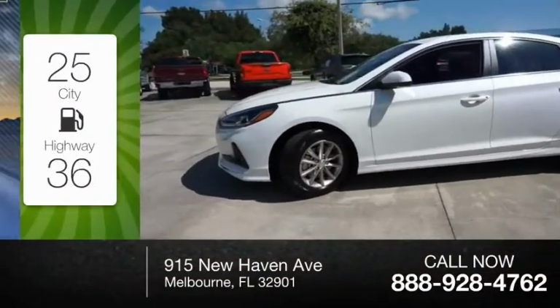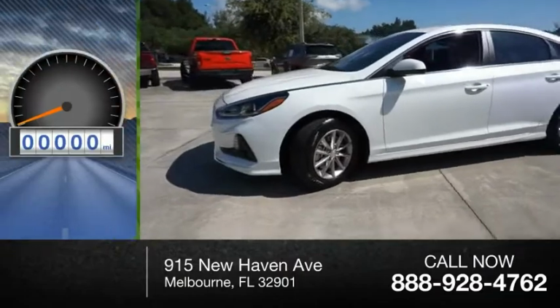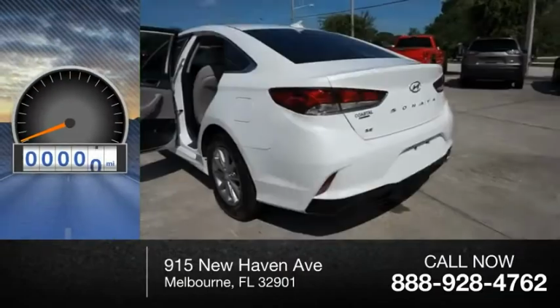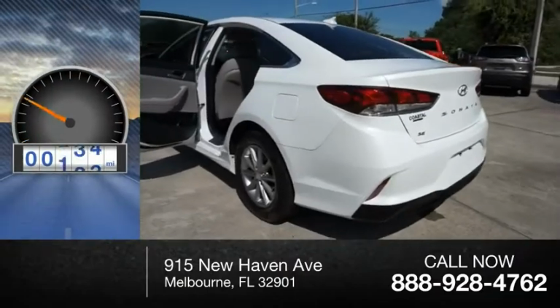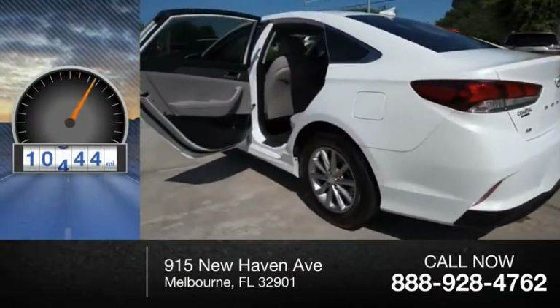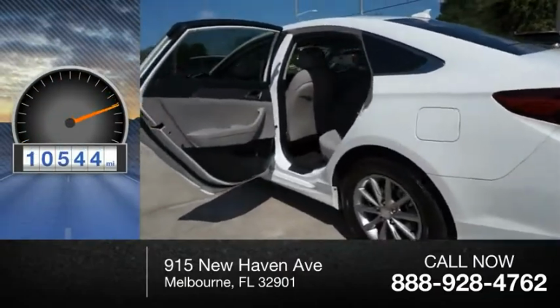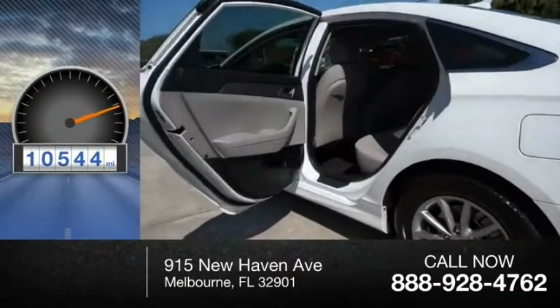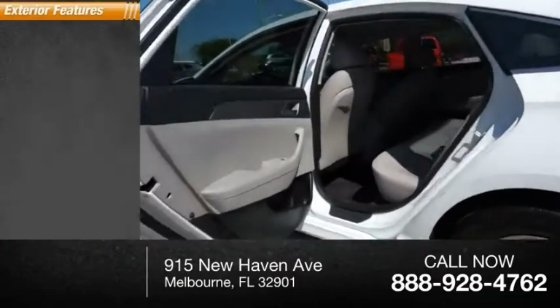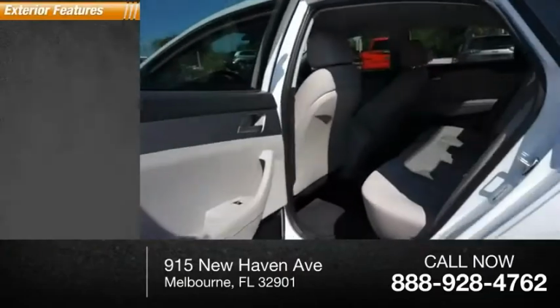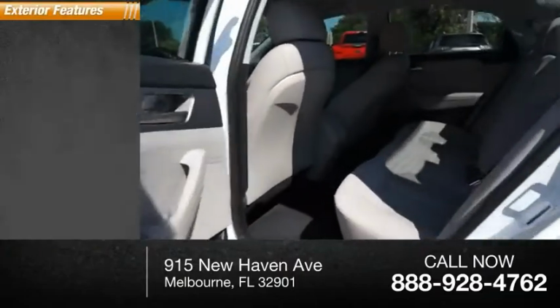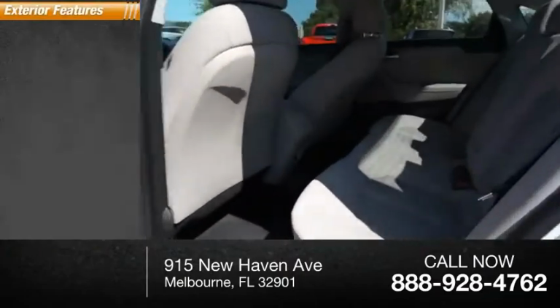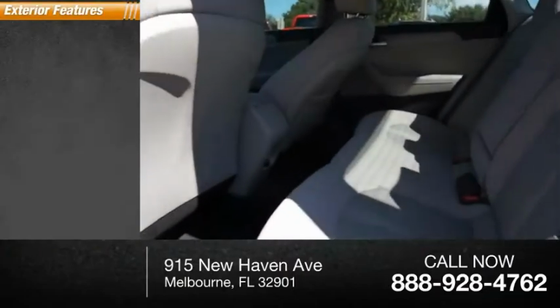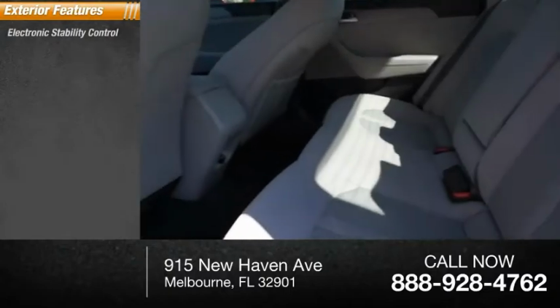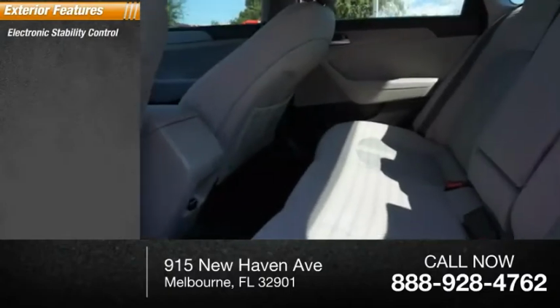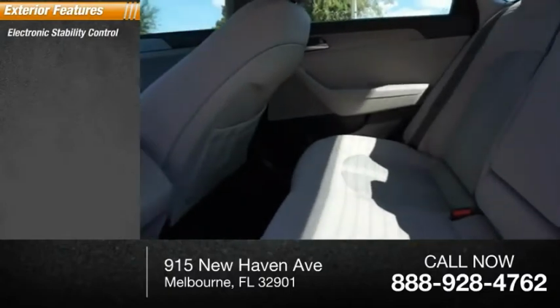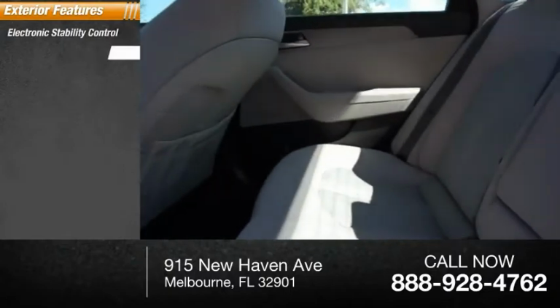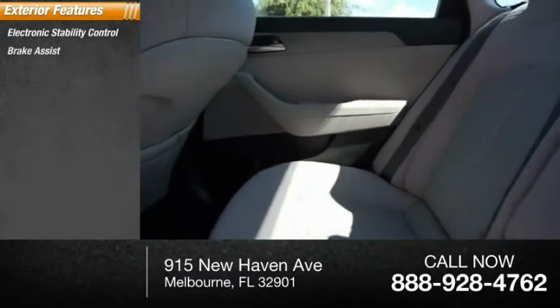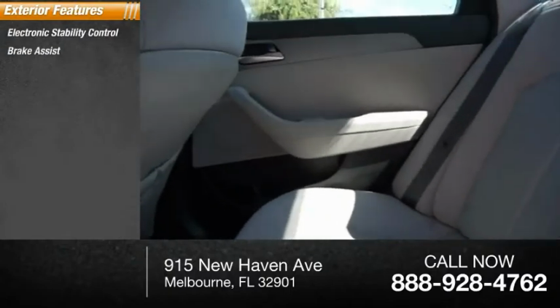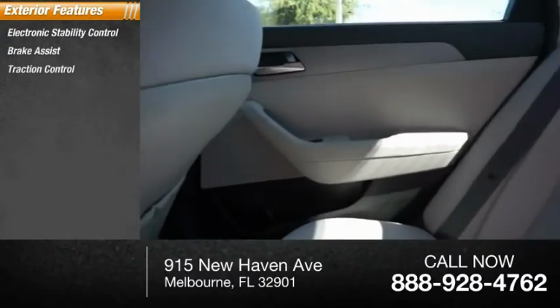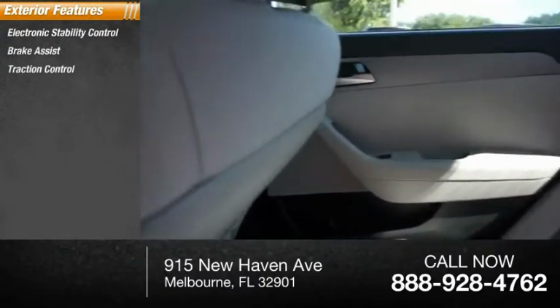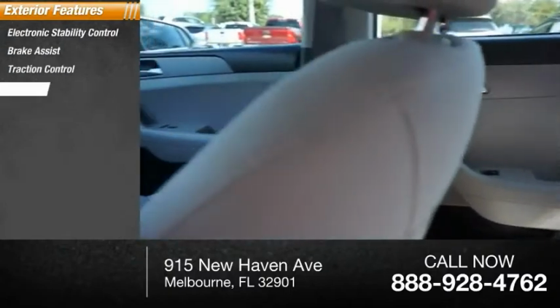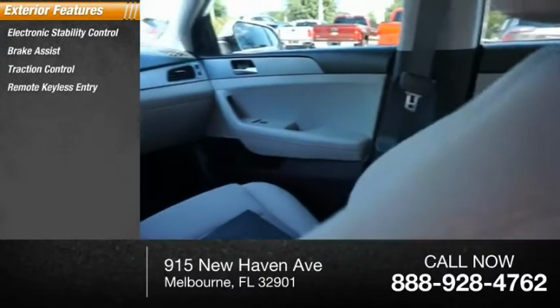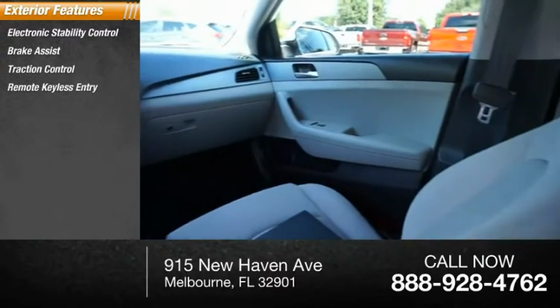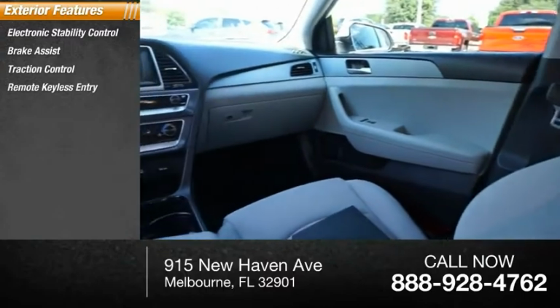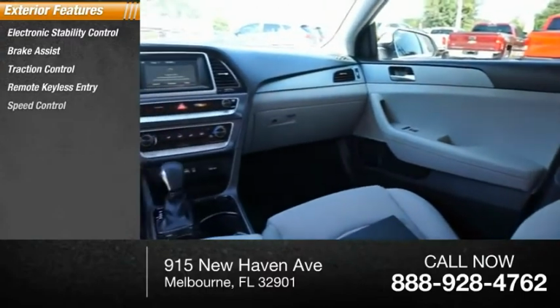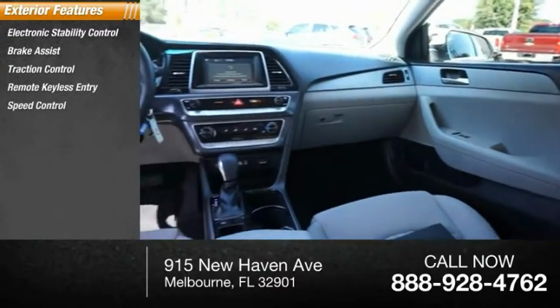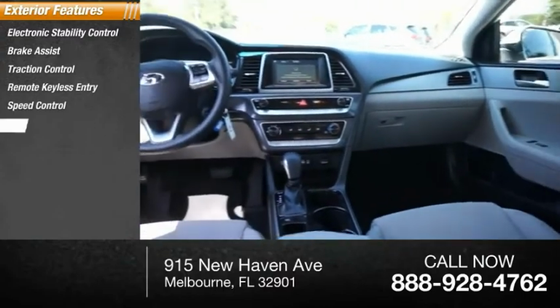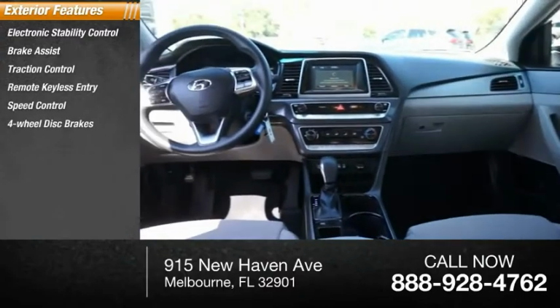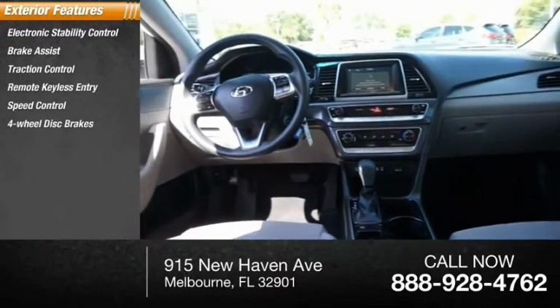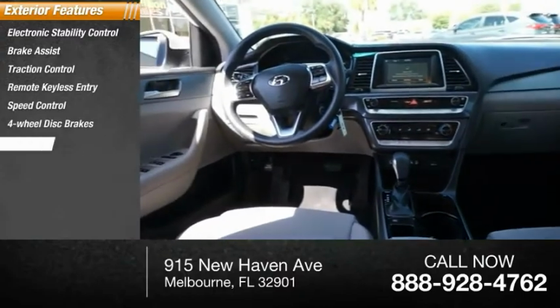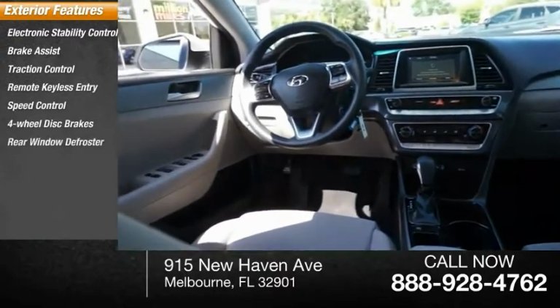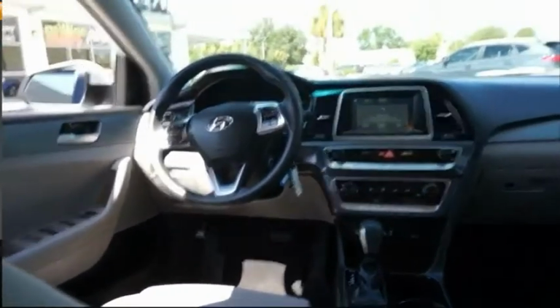This vehicle has less than 15,000 miles. Here are some of this vehicle's great options: electronic stability control, brake assist, traction control, remote keyless entry, speed control, four-wheel disc brakes, rear window defroster.